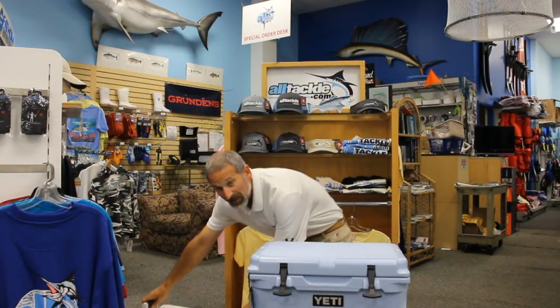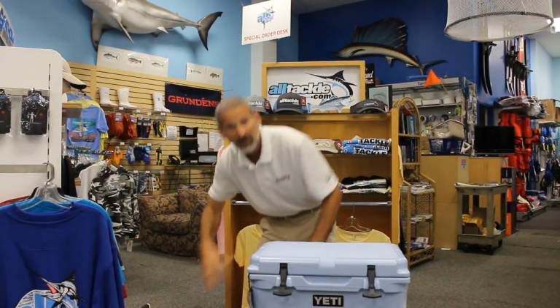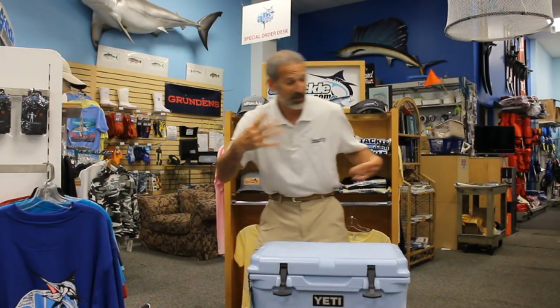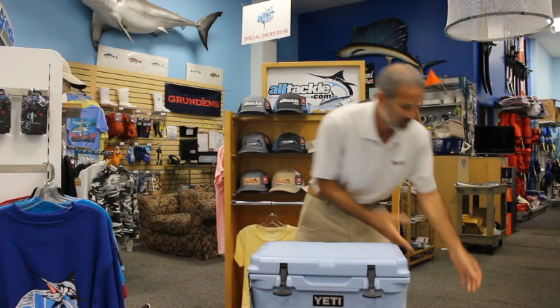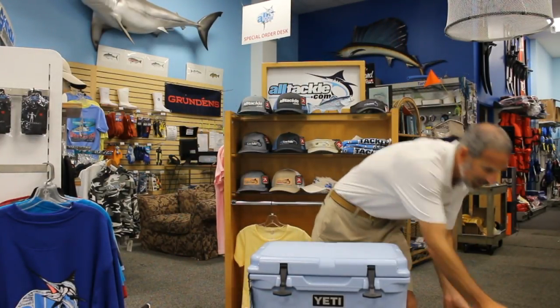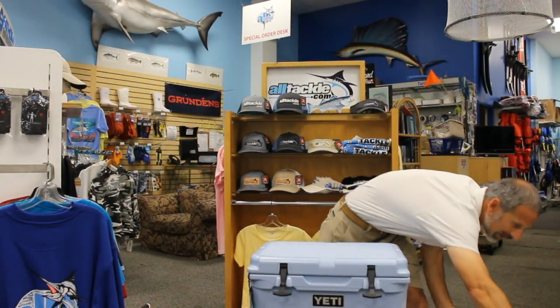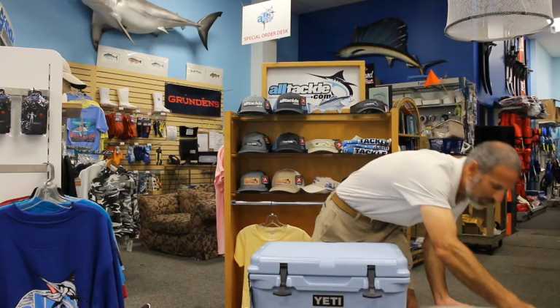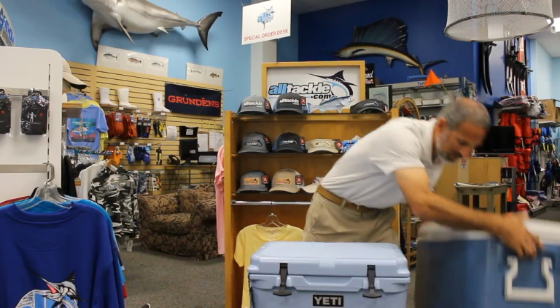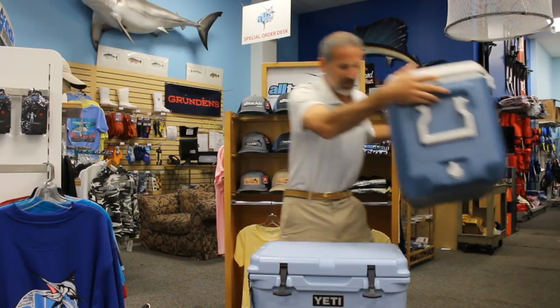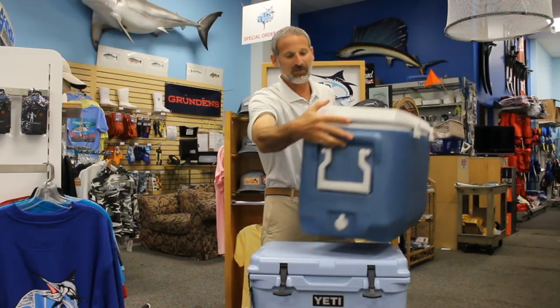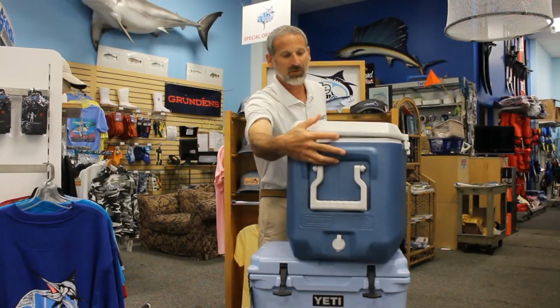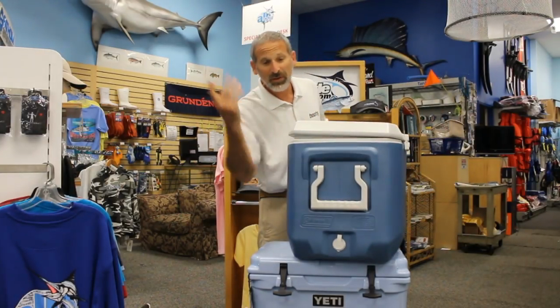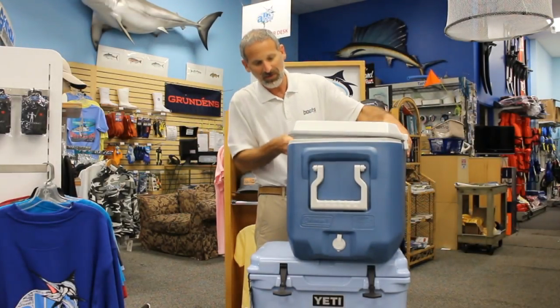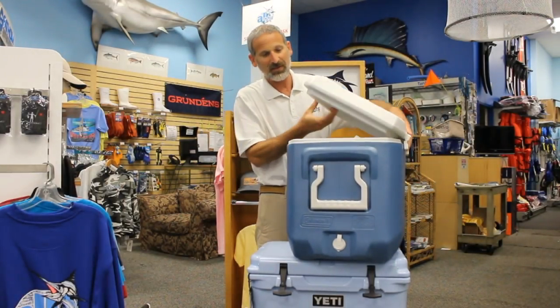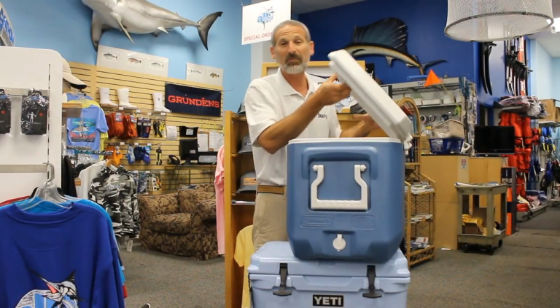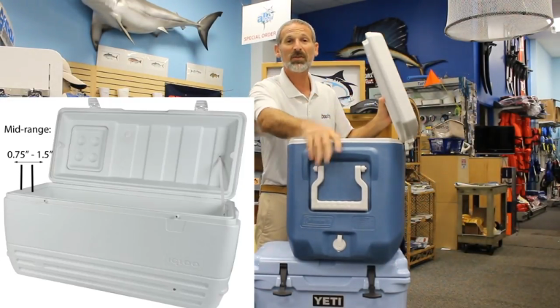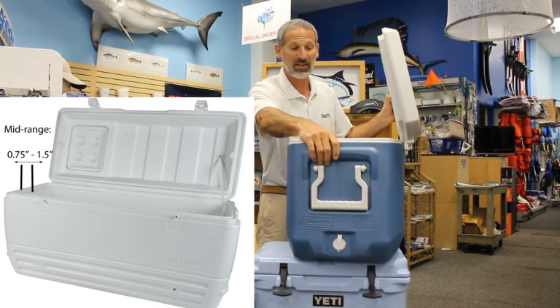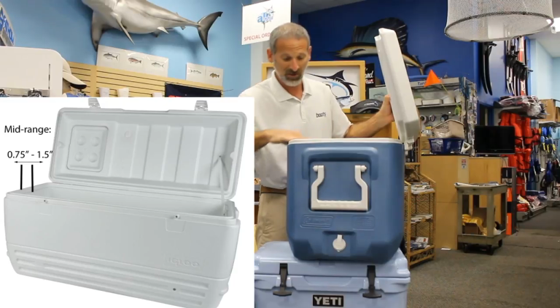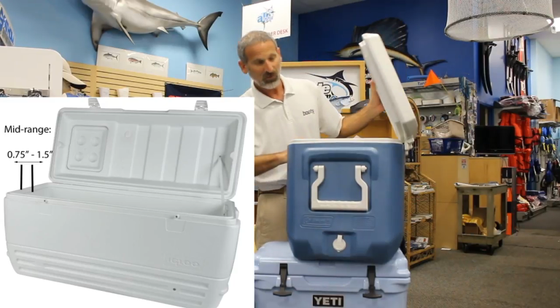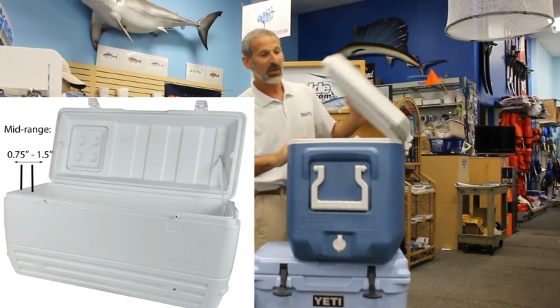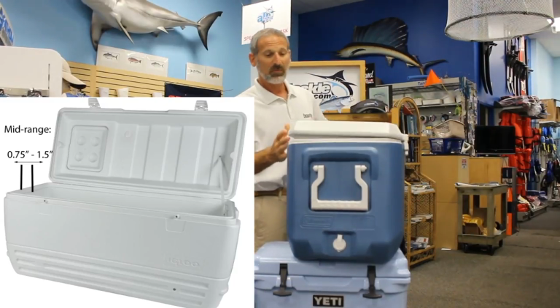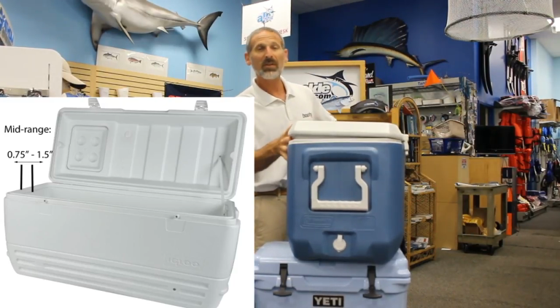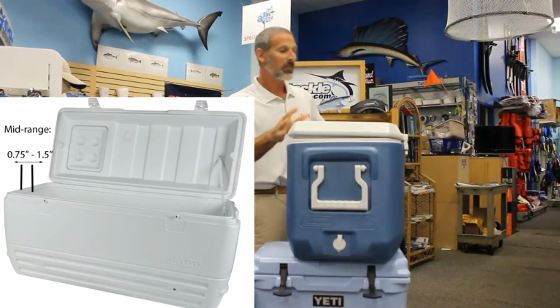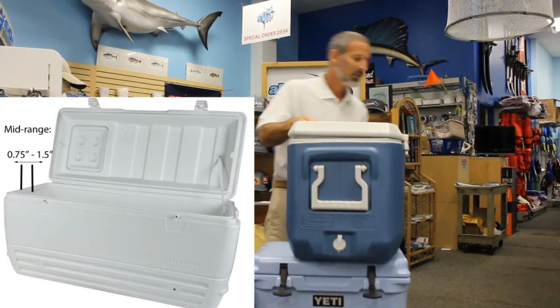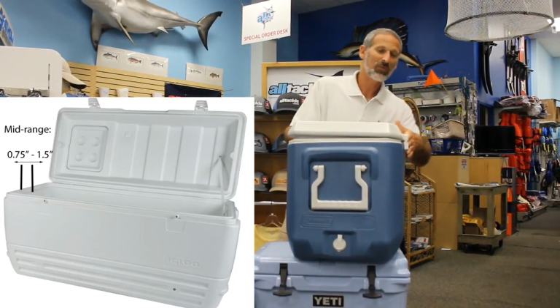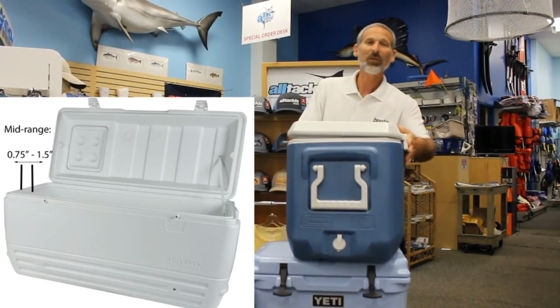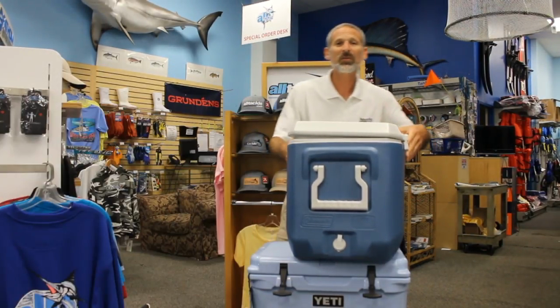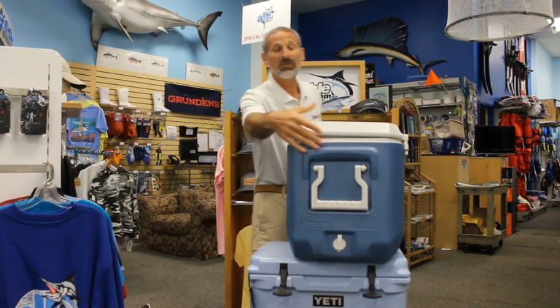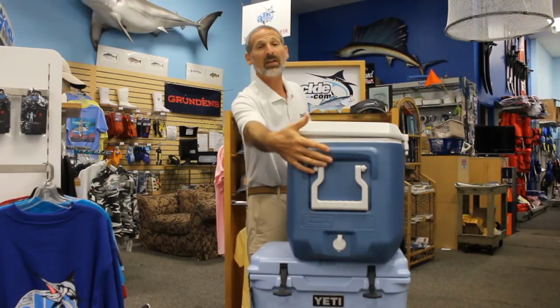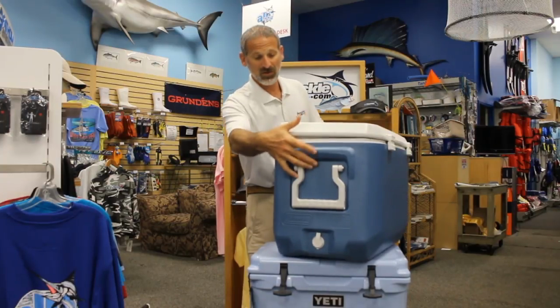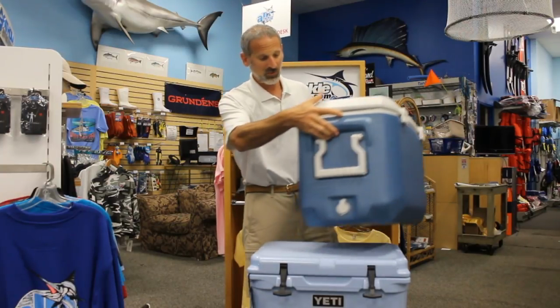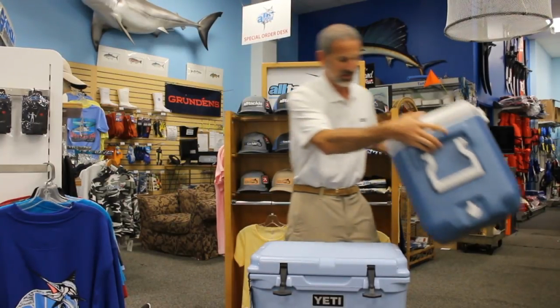Now let's look at the next step up. That would be a cooler like this Coleman. This is a slightly bigger, slightly thicker cooler, but still you have relatively minor hinges on a cooler like this.